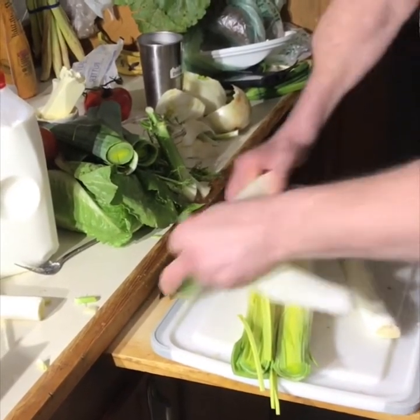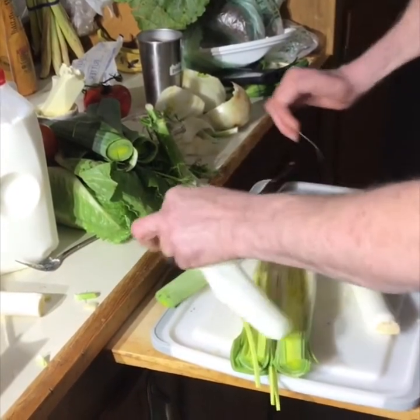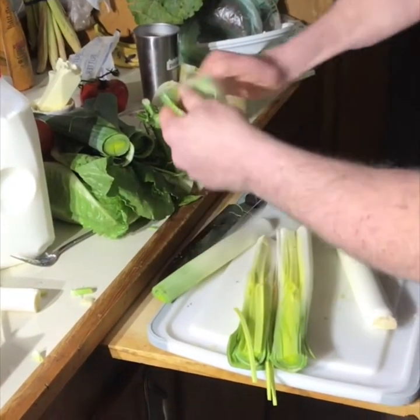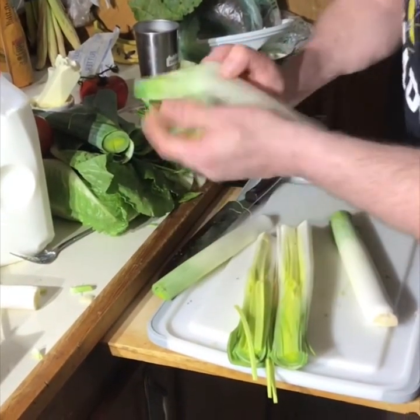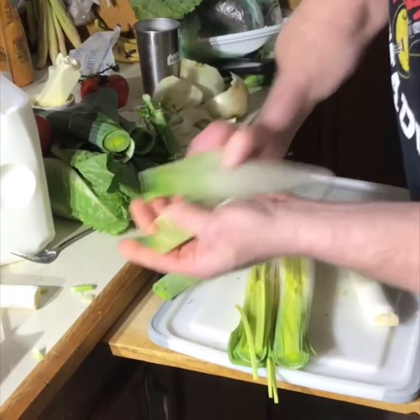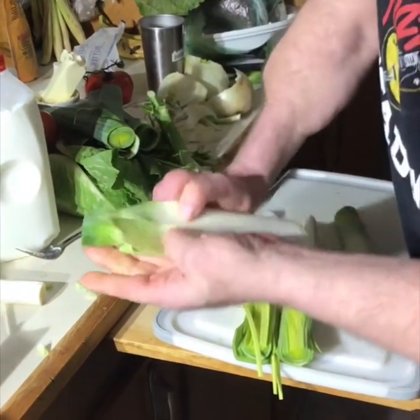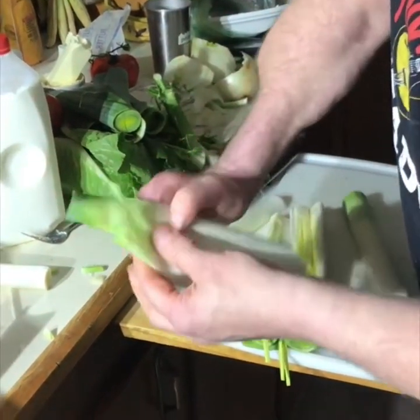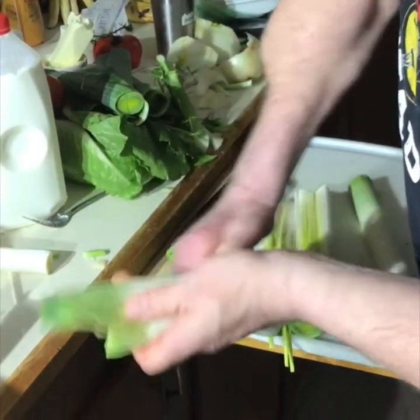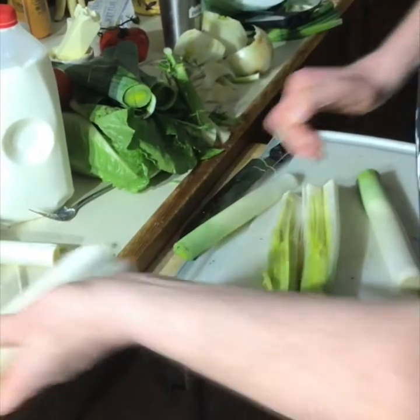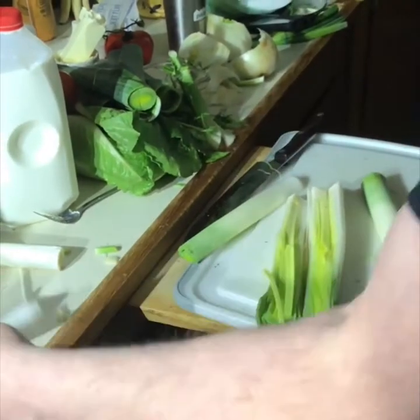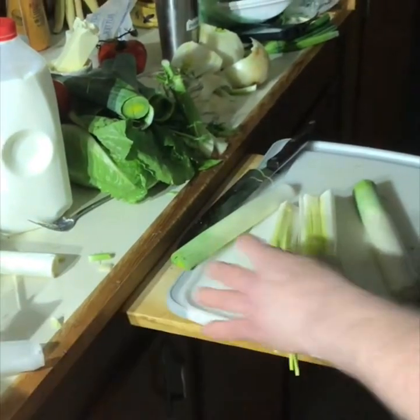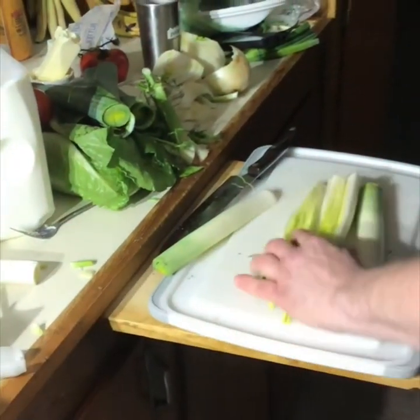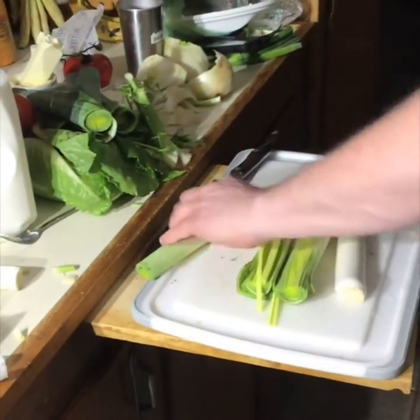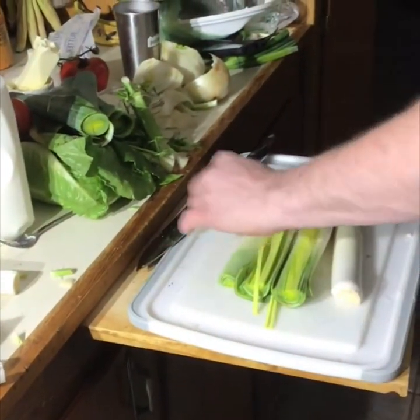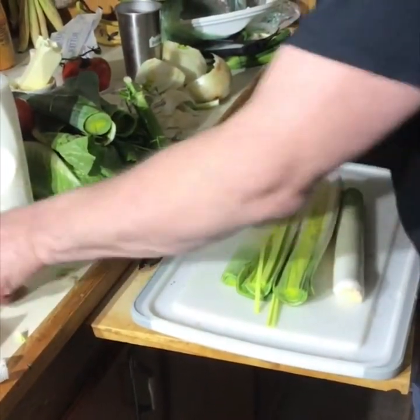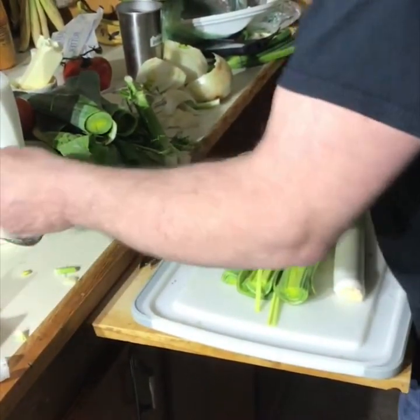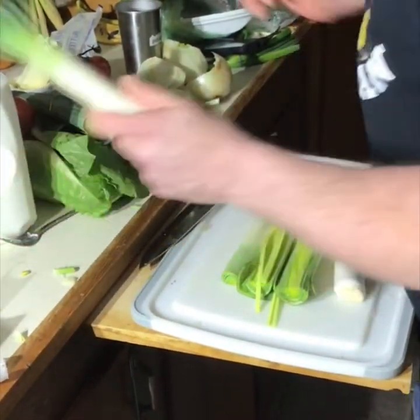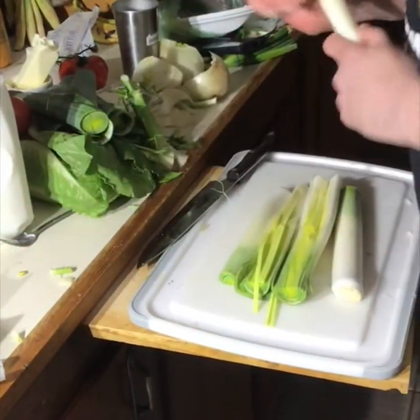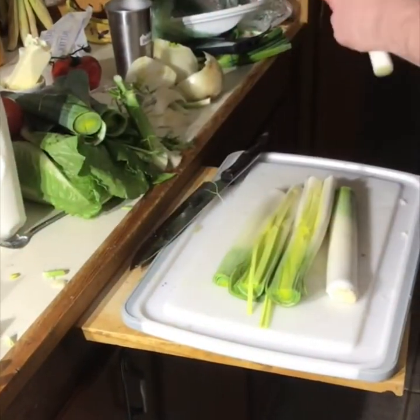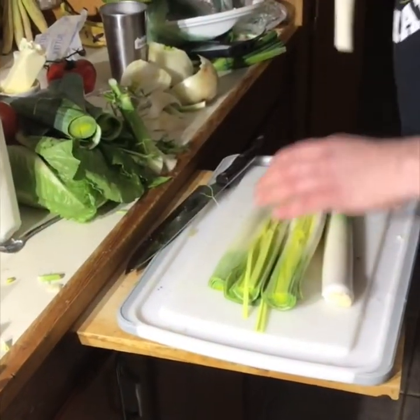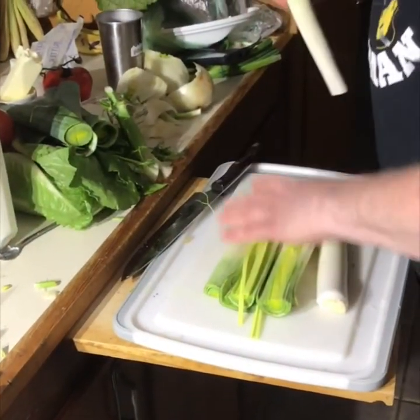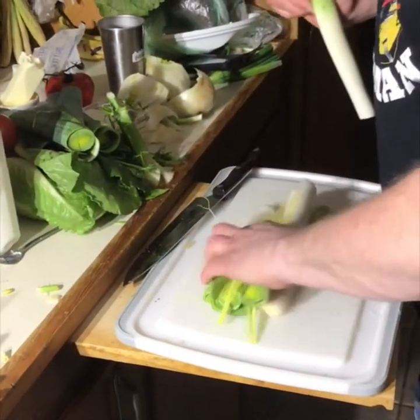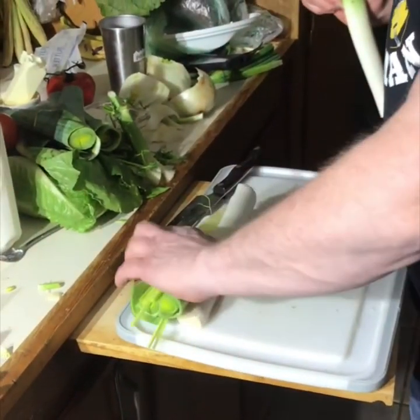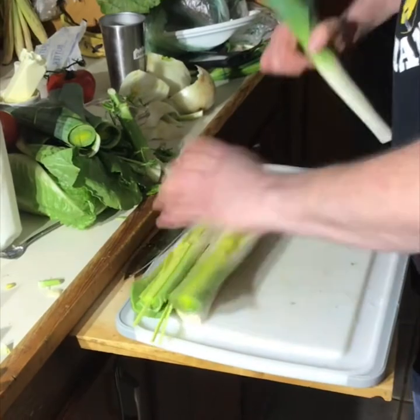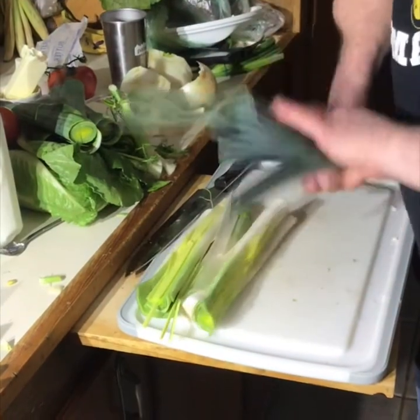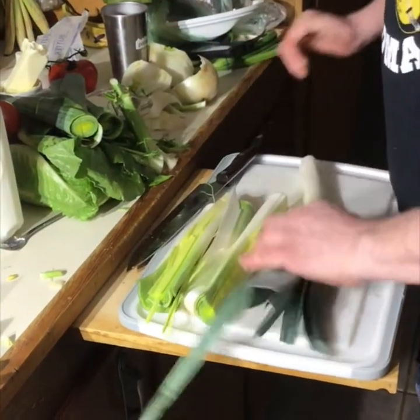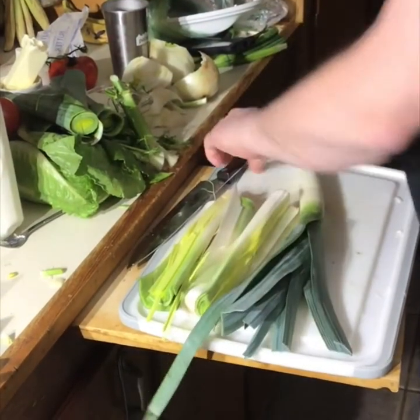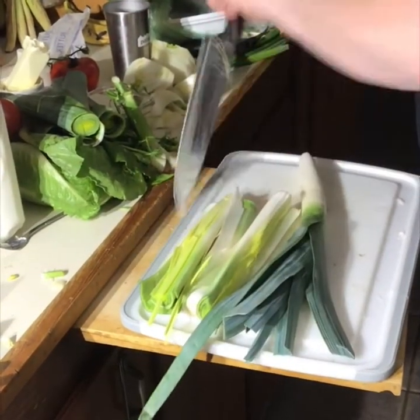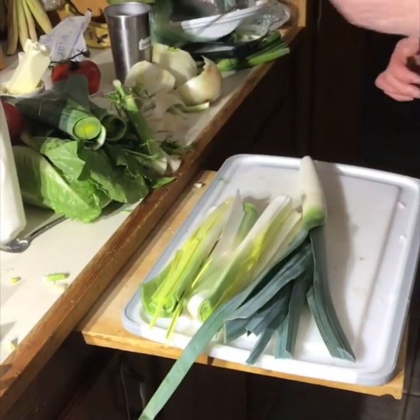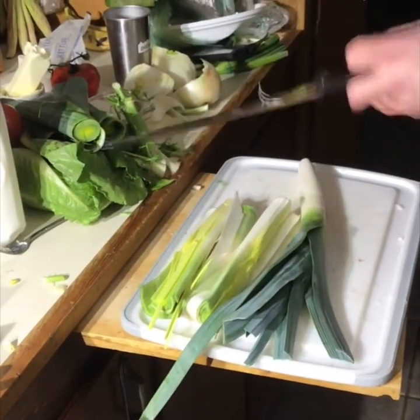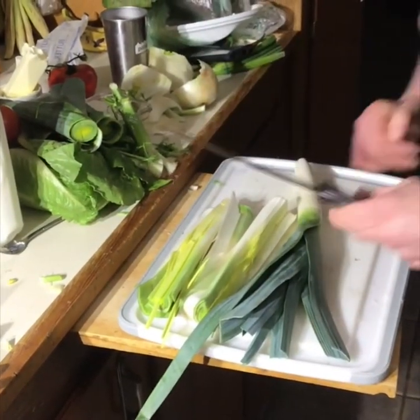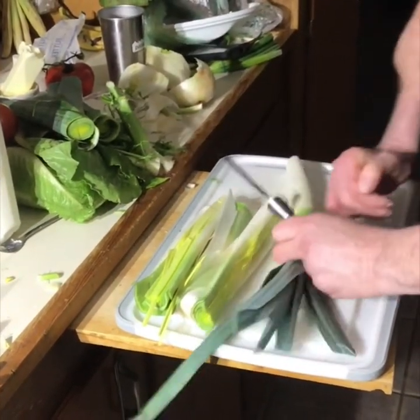You'll notice these are a little limp and lifeless, a little brown — take those off and put them to the side. I already gave these guys a quick little bath so they're okay.